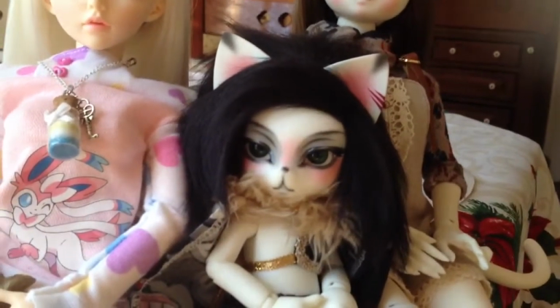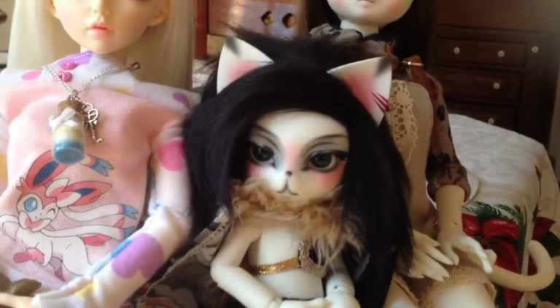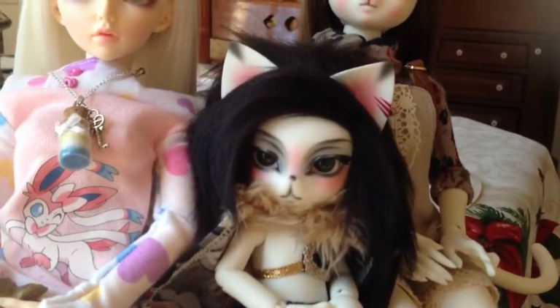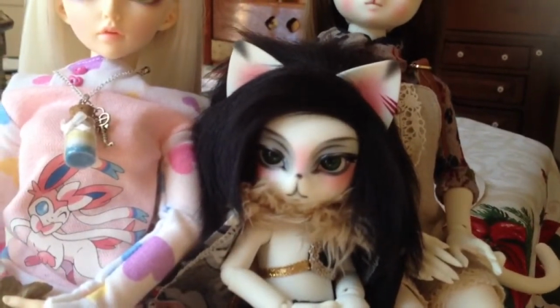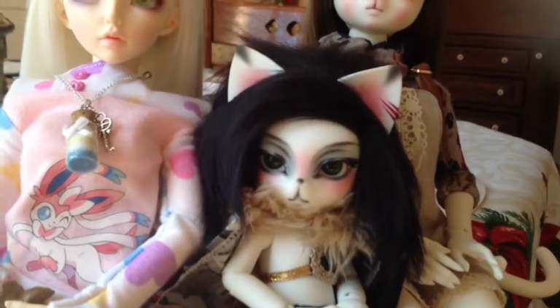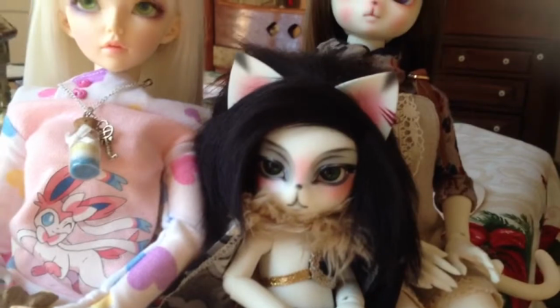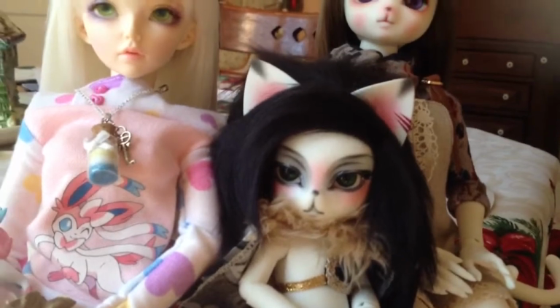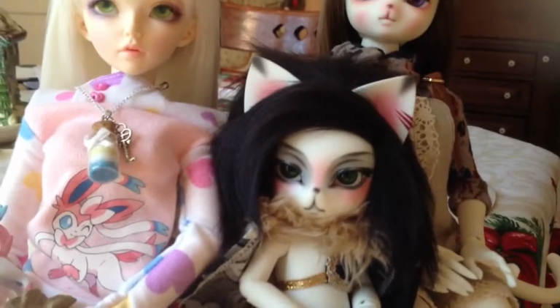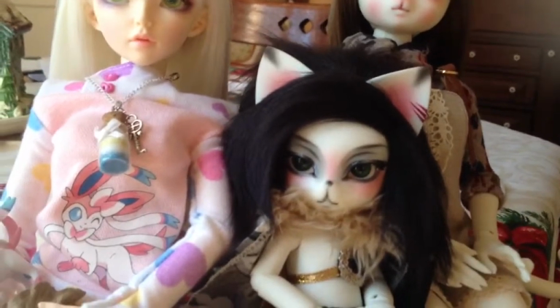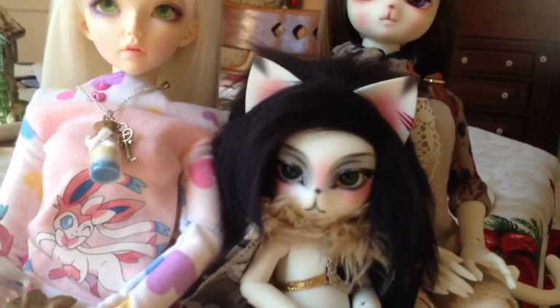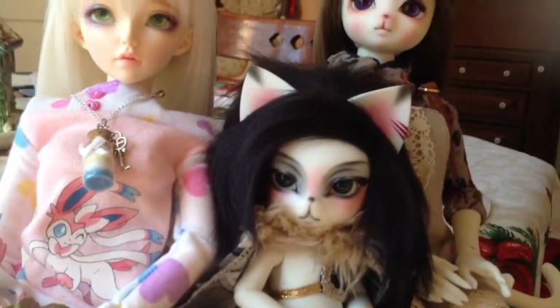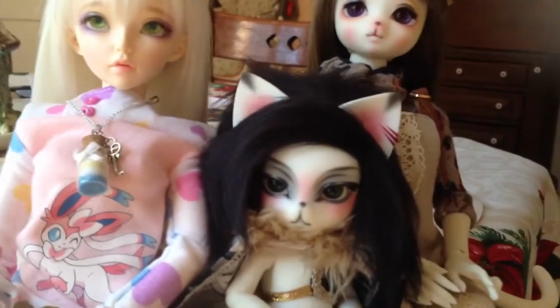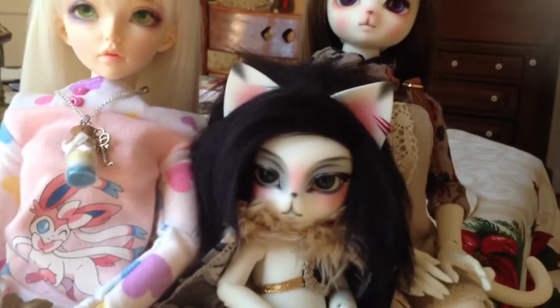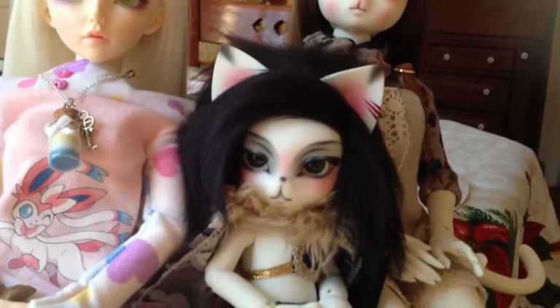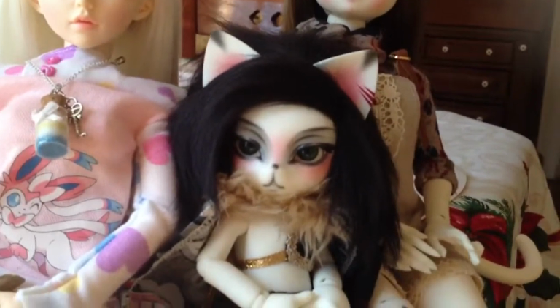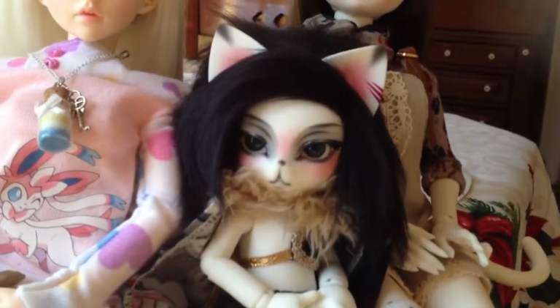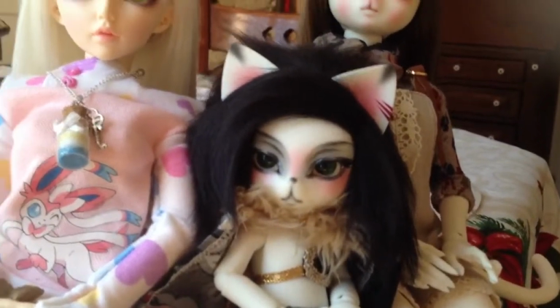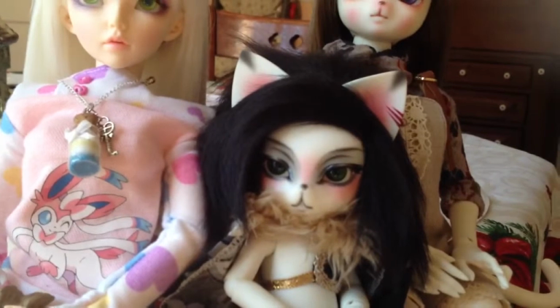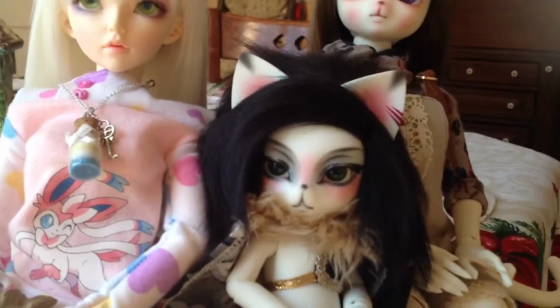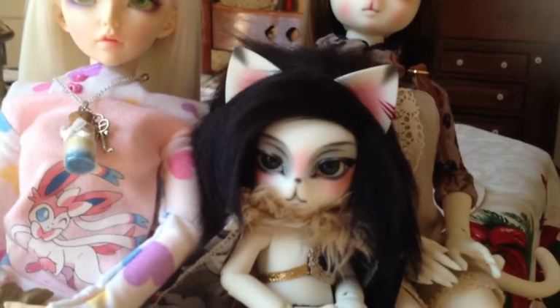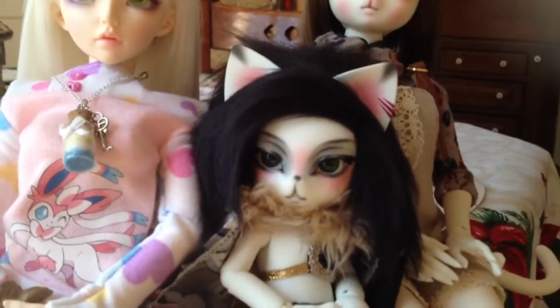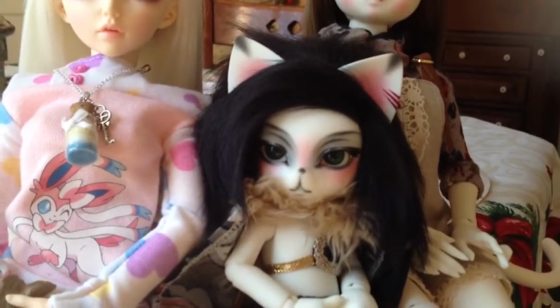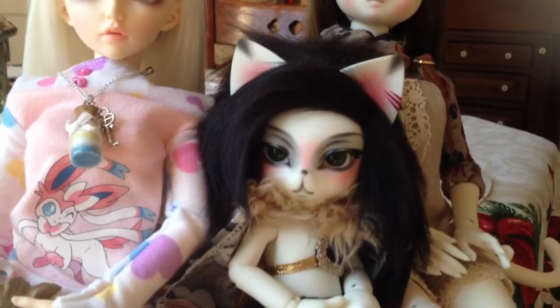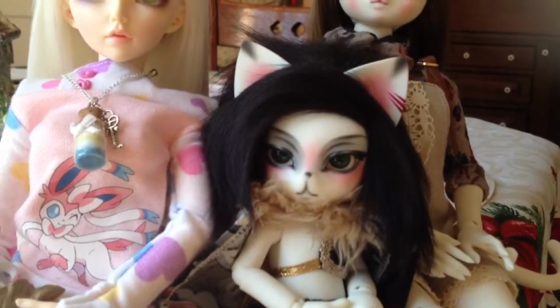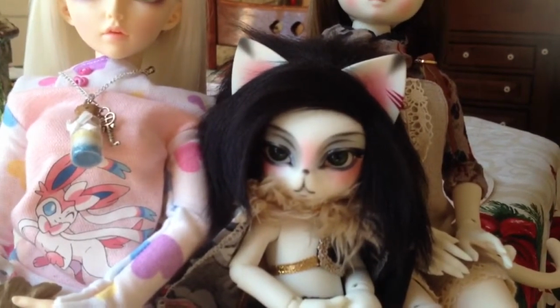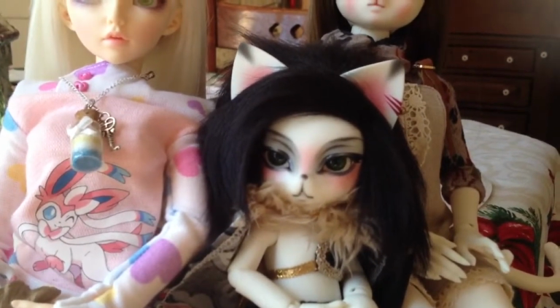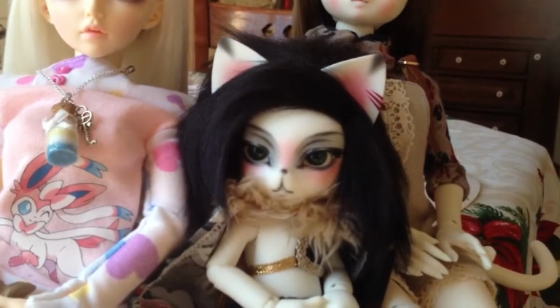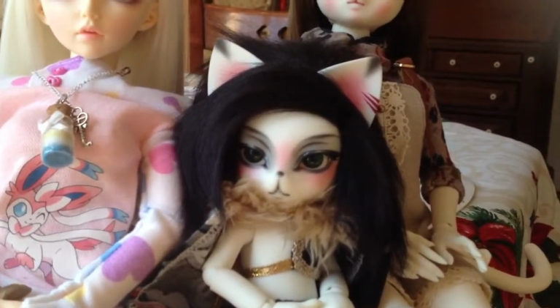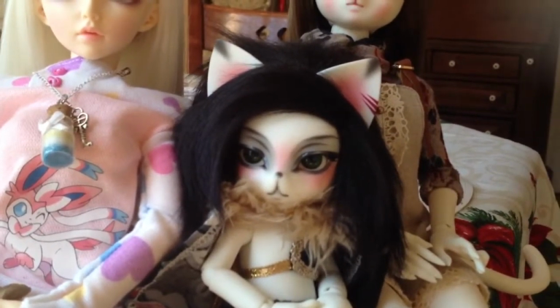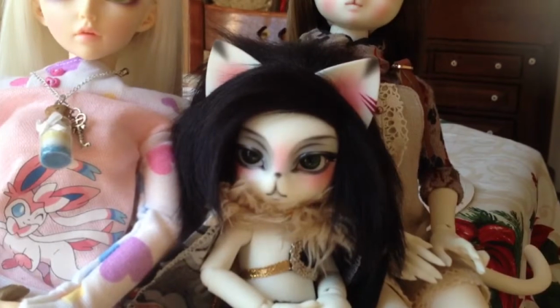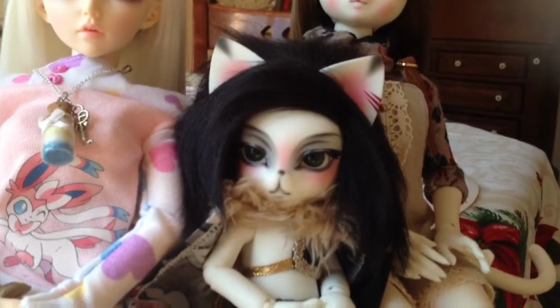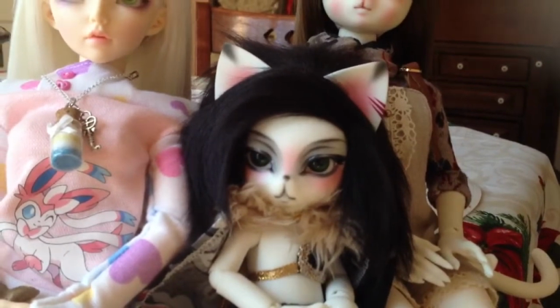For around ten to twenty dollars — usually around ten dollars — fur wigs really aren't bad. And on little anthros and tiny dolls they look quite nice. They don't really look realistic as far as real human hair goes, but I think they're cute.